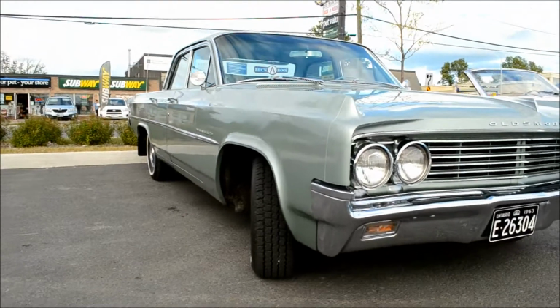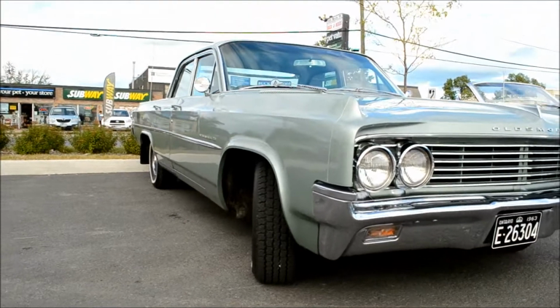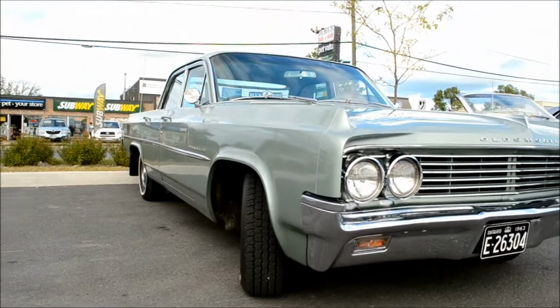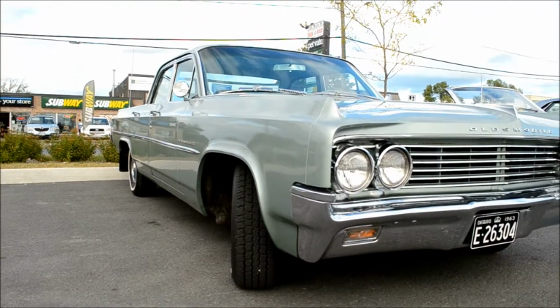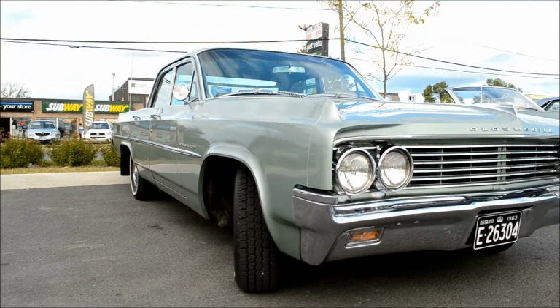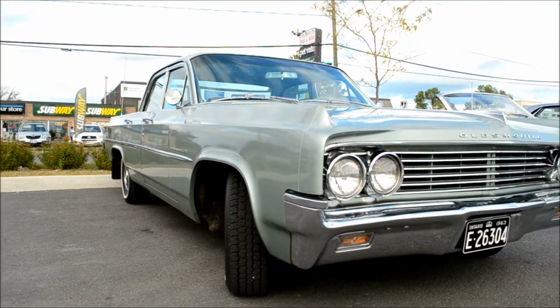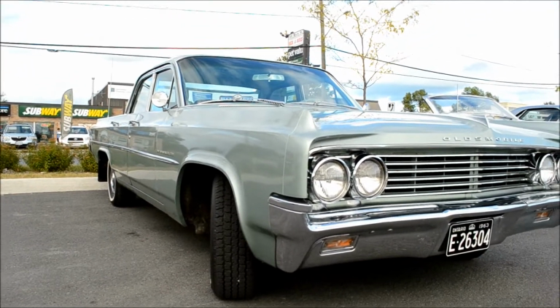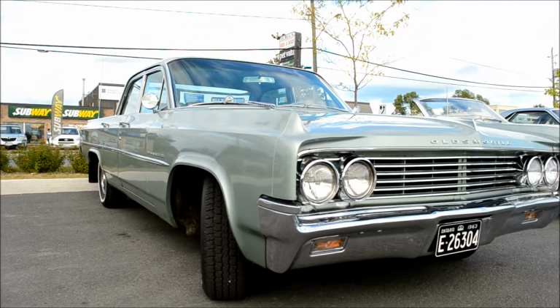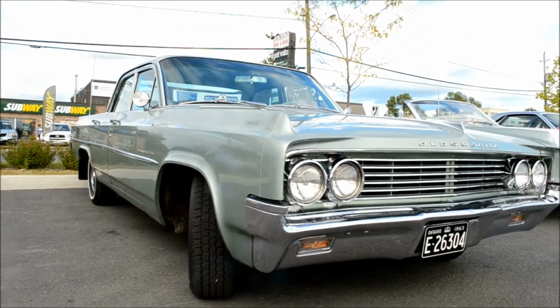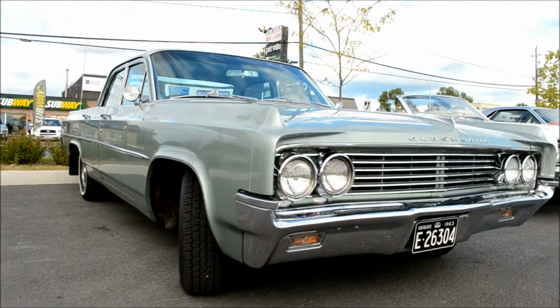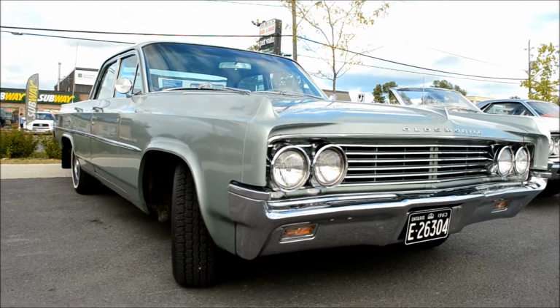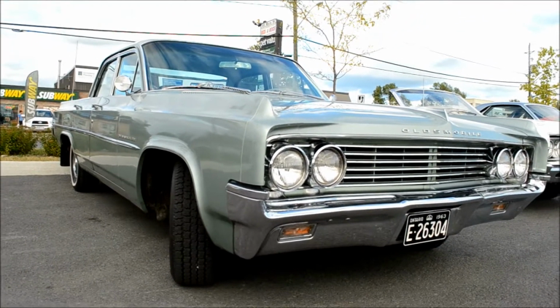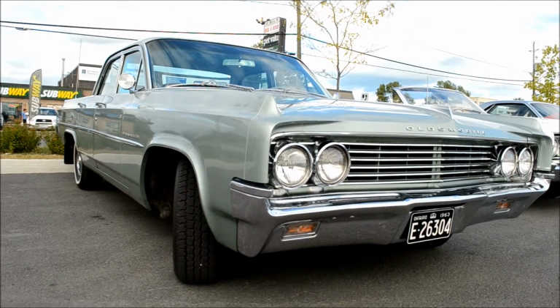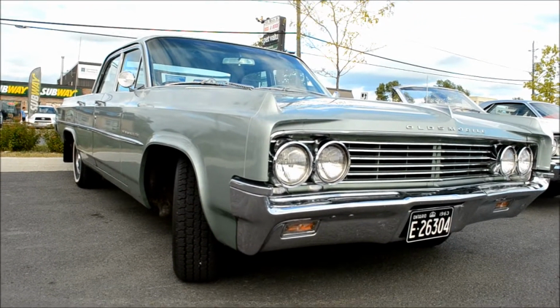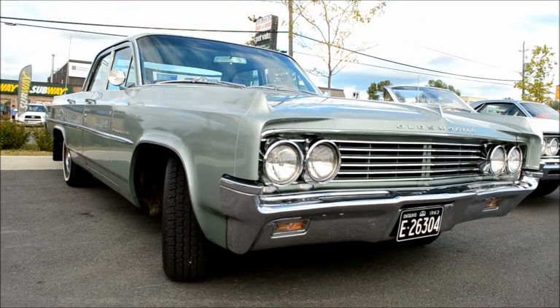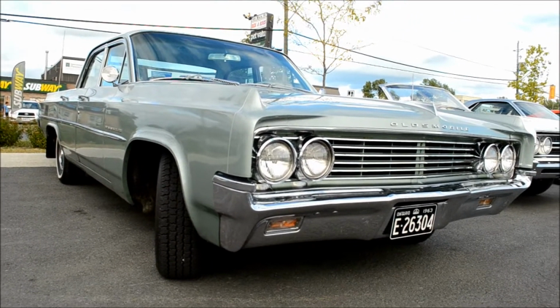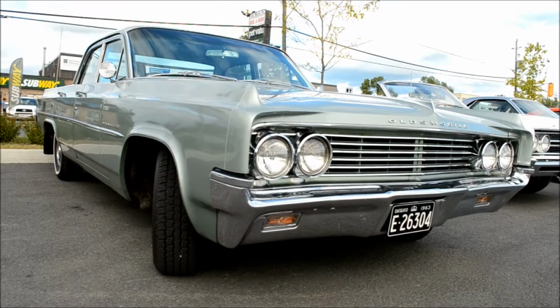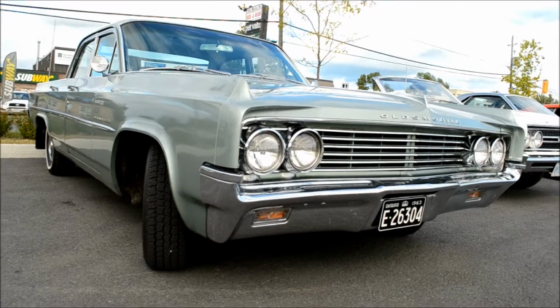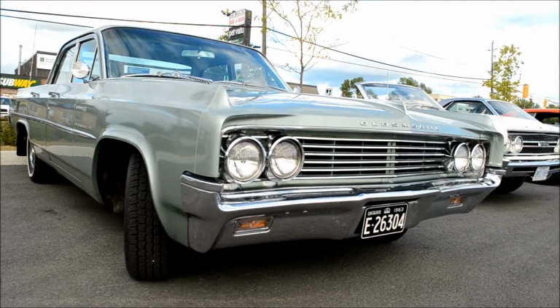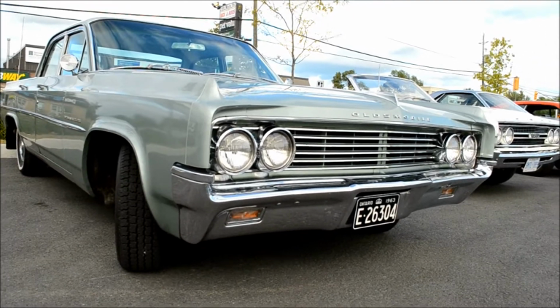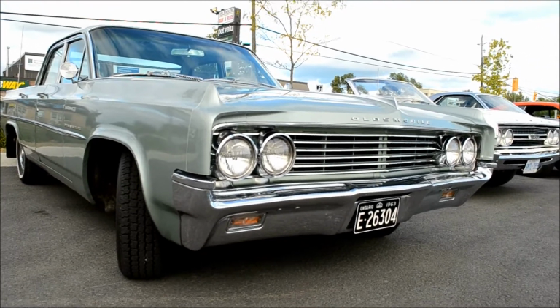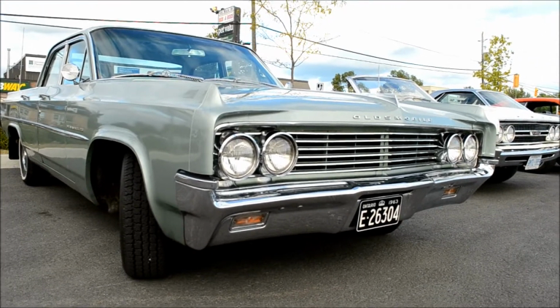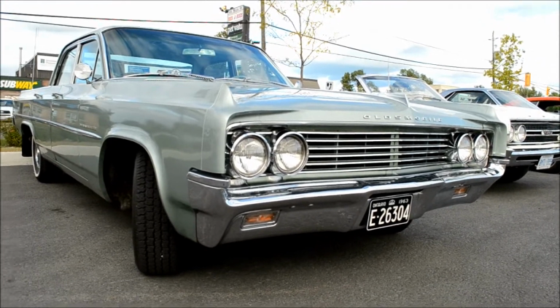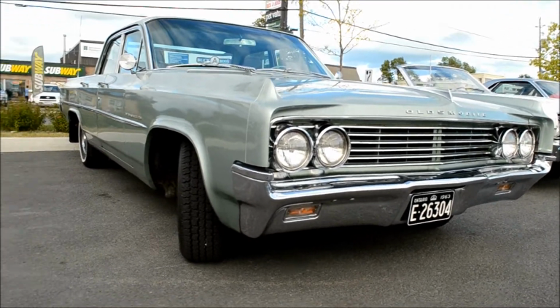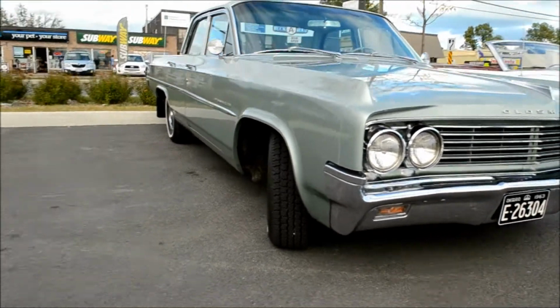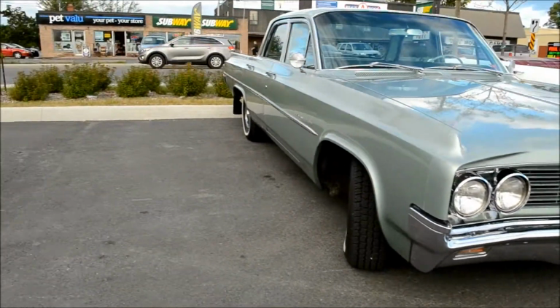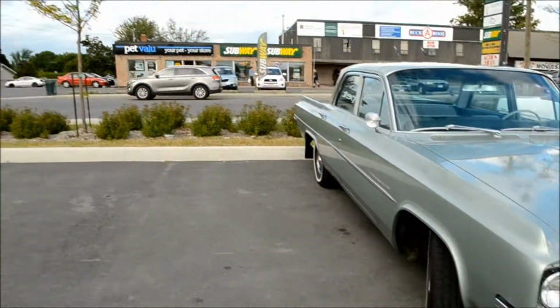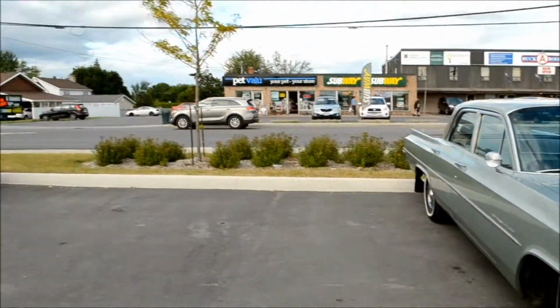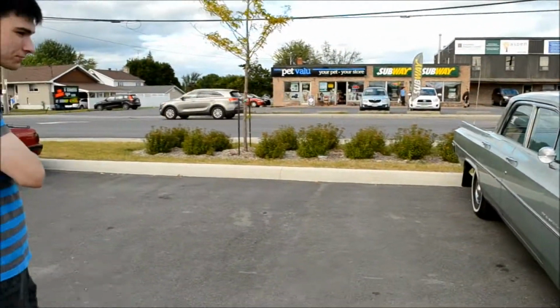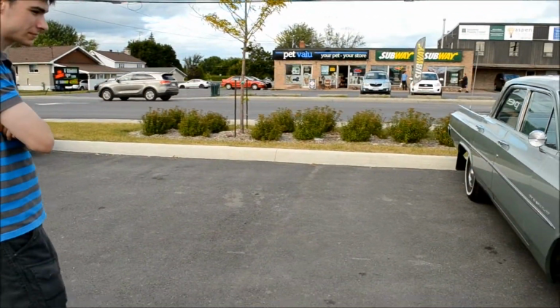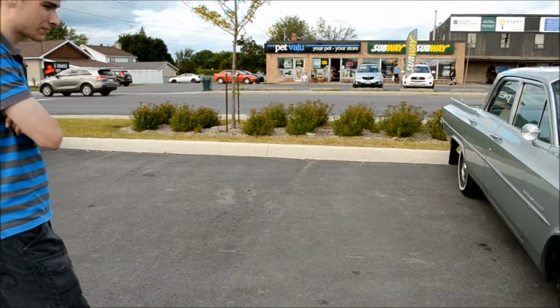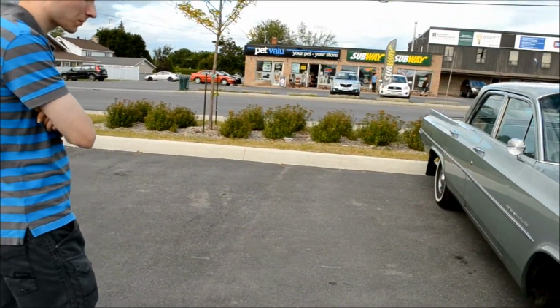Simon did me a favor and checked the odometer — it's got 33,000 miles on it.